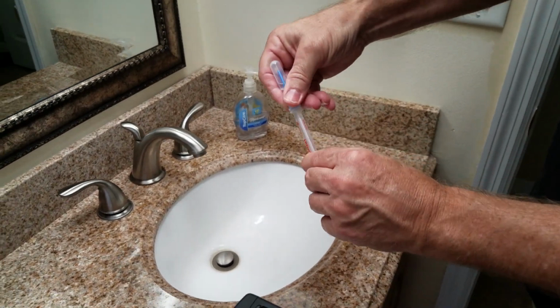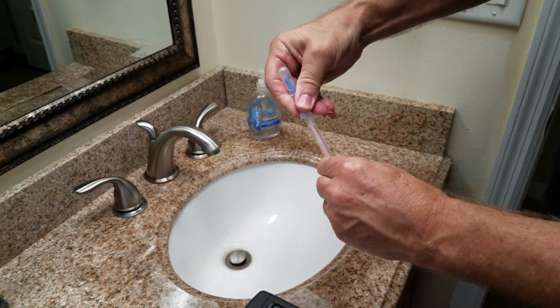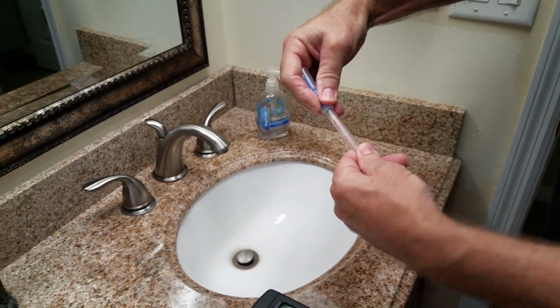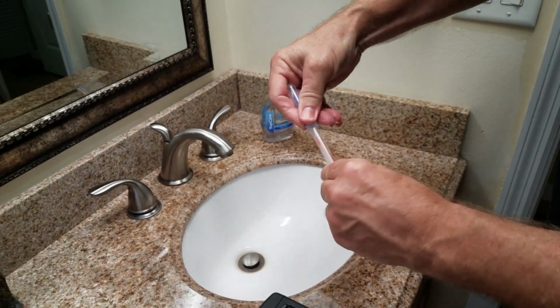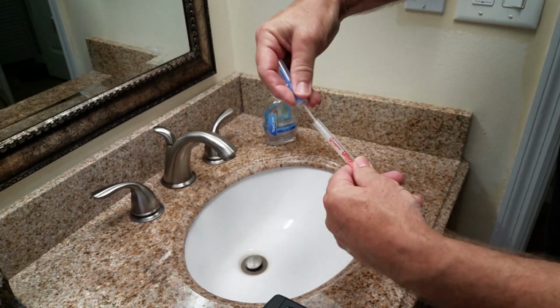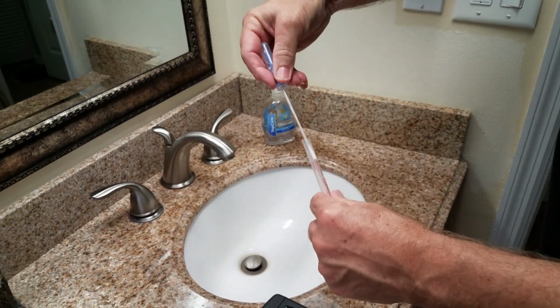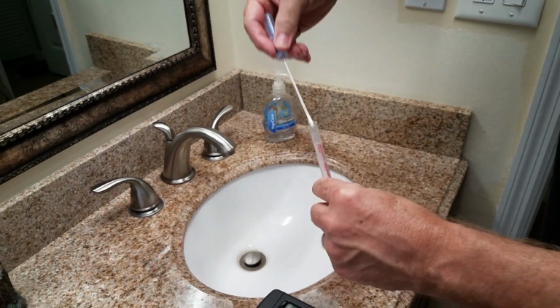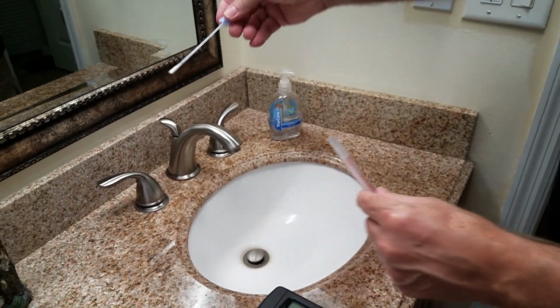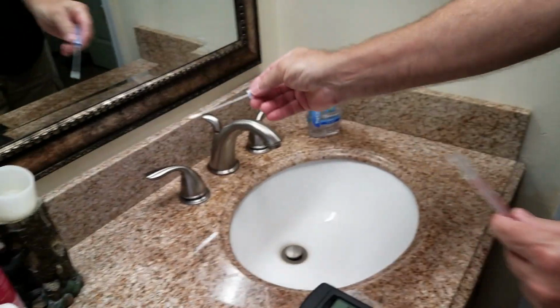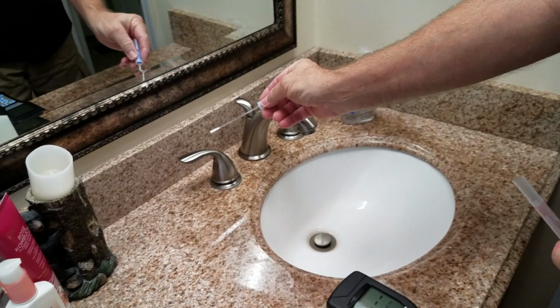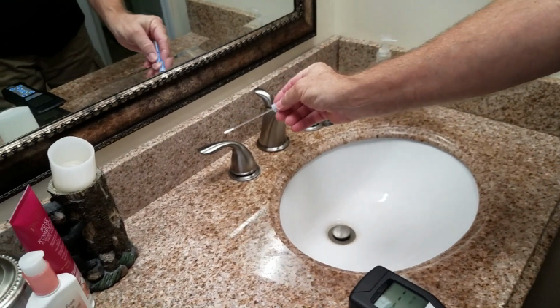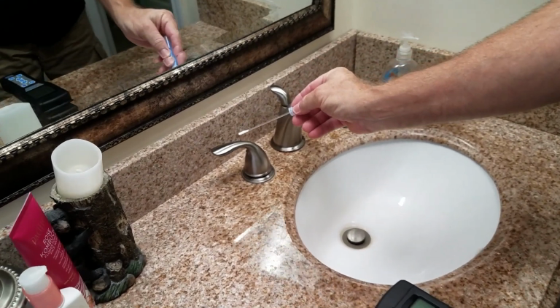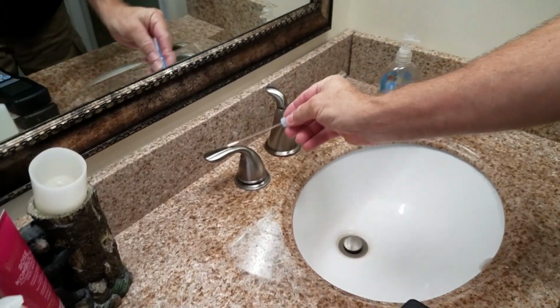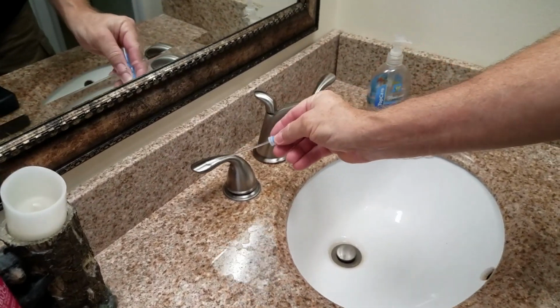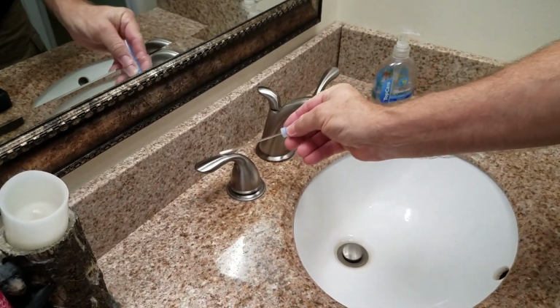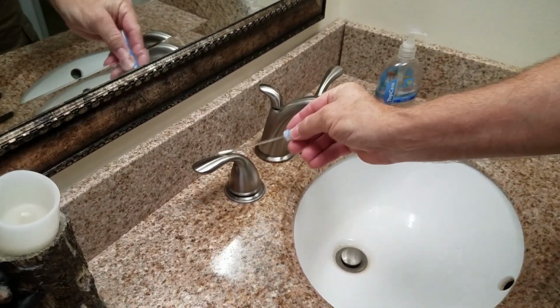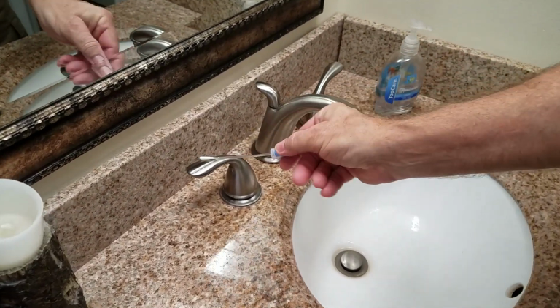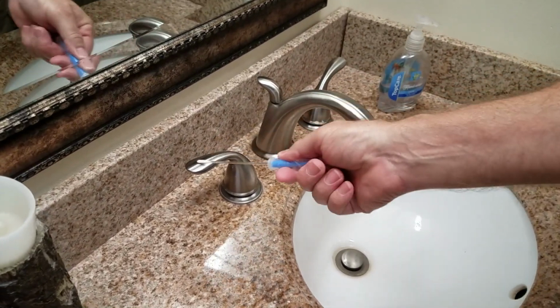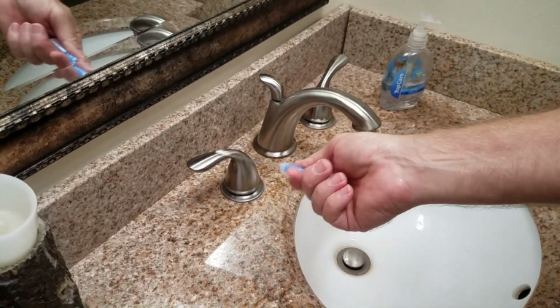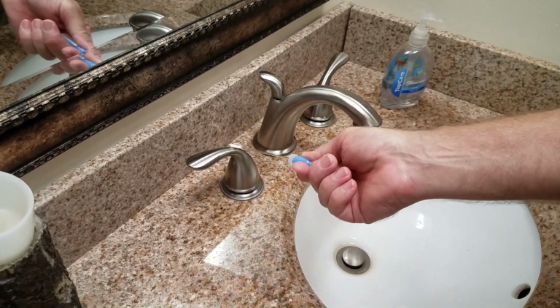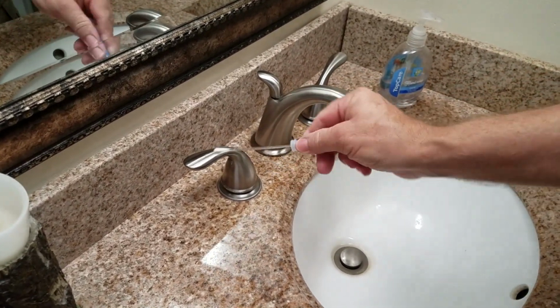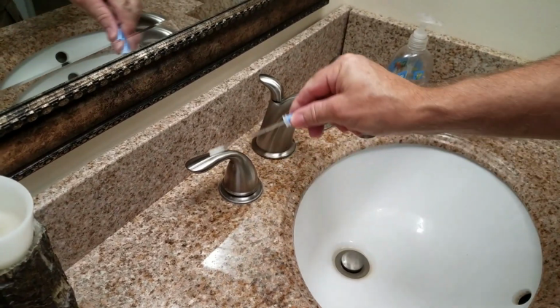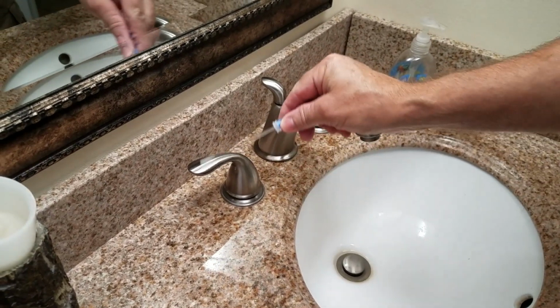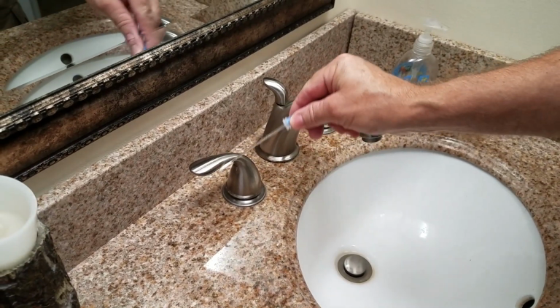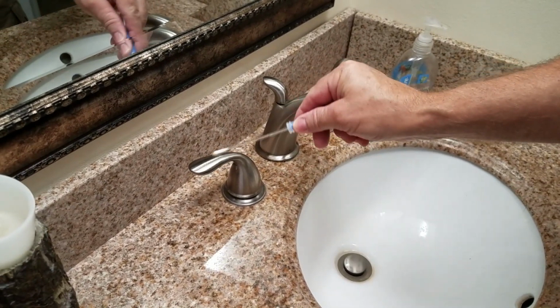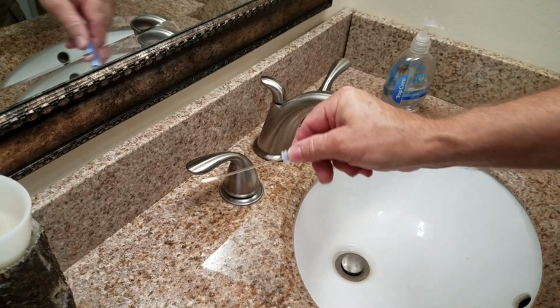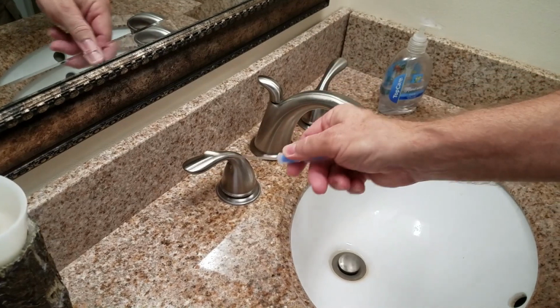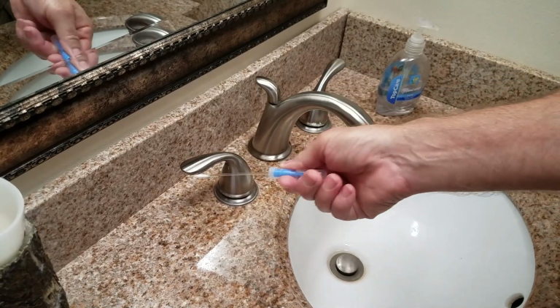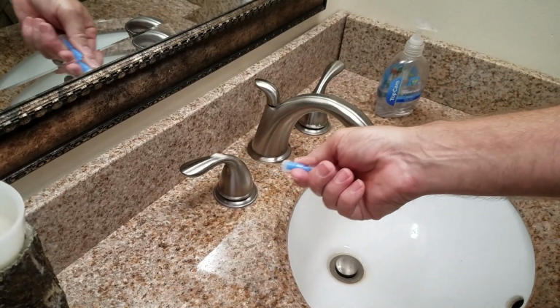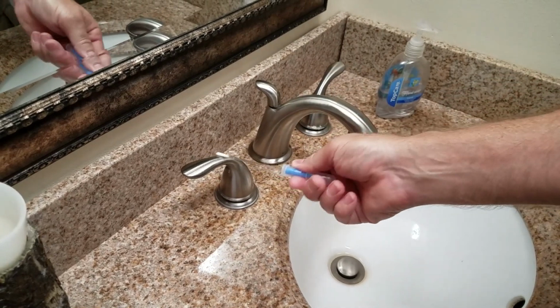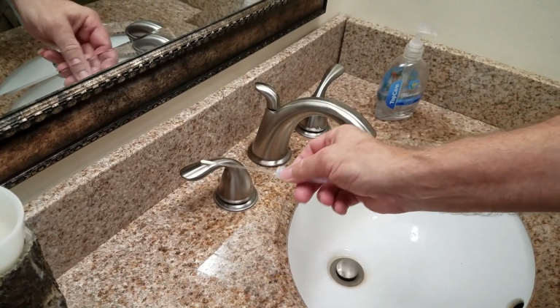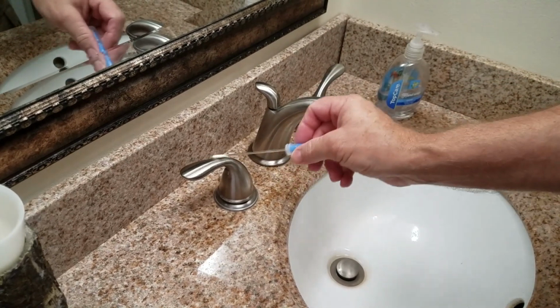We're going to see if we have a surface. This surface was cleaned with typical bathroom products like a bleach product, so it shouldn't be super high of a bacteria count. Let's see what we get.